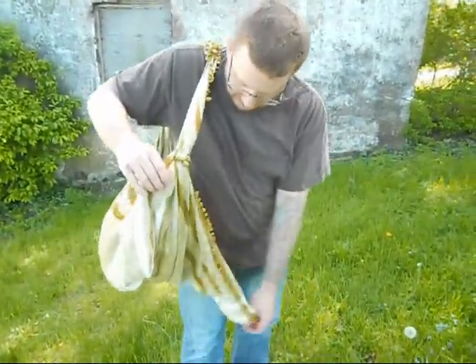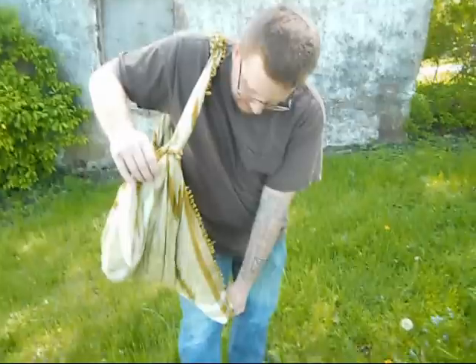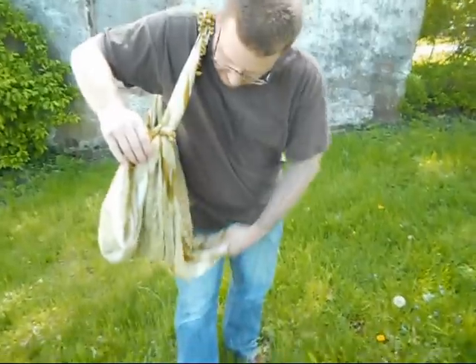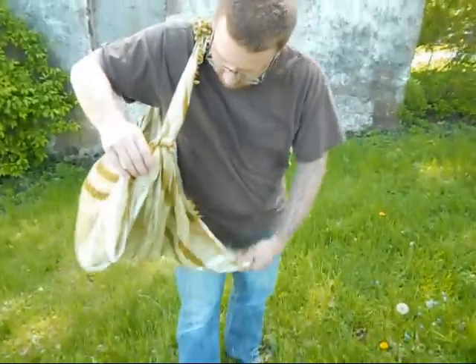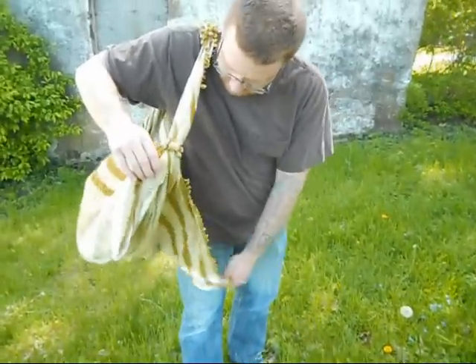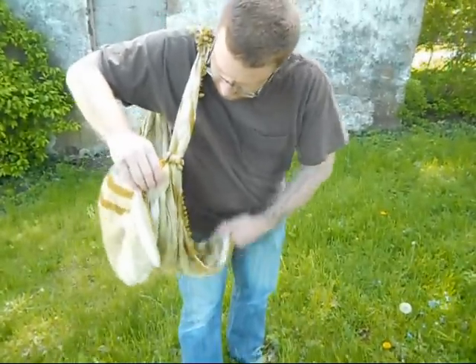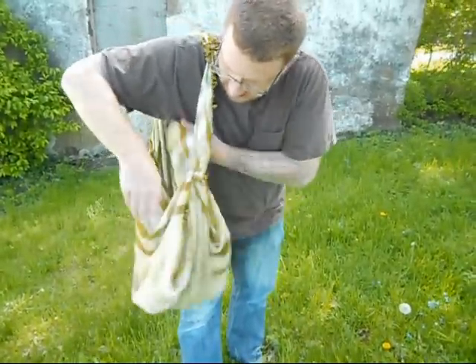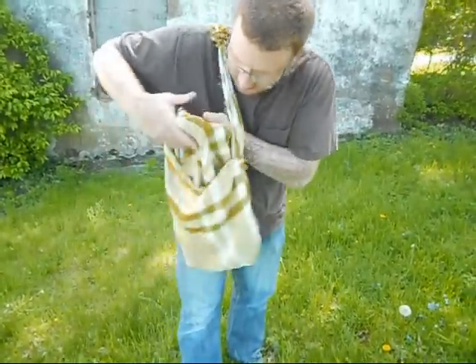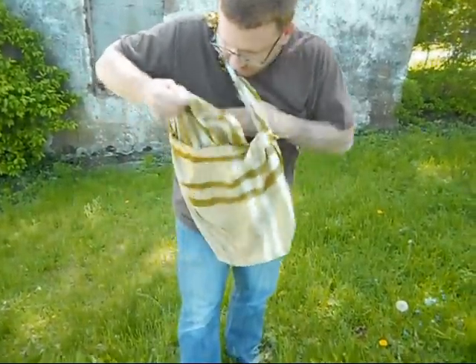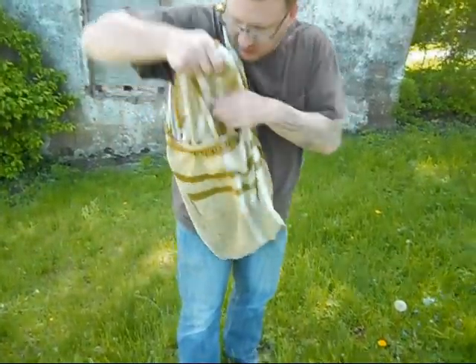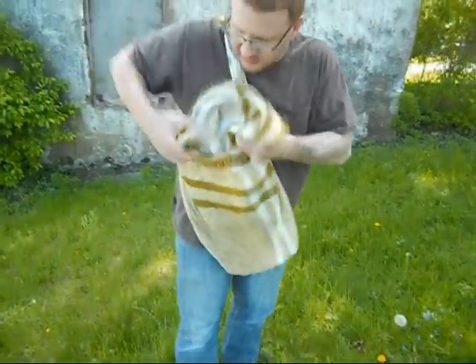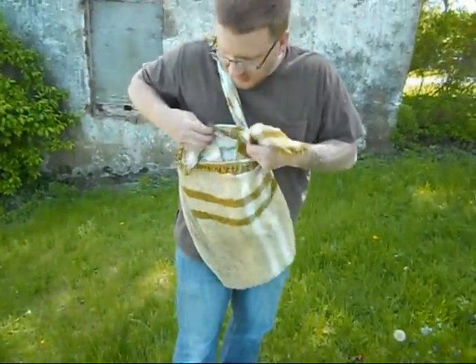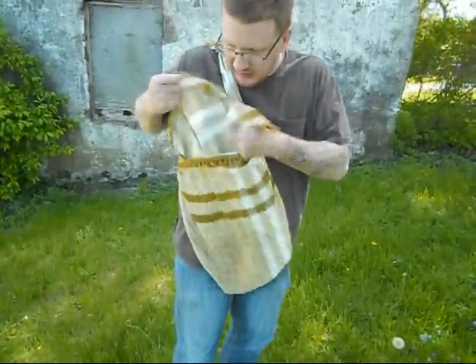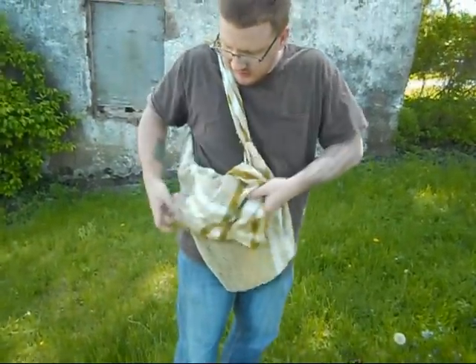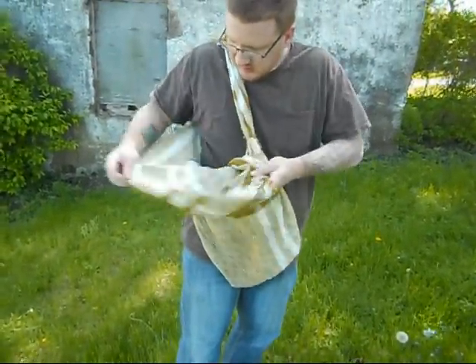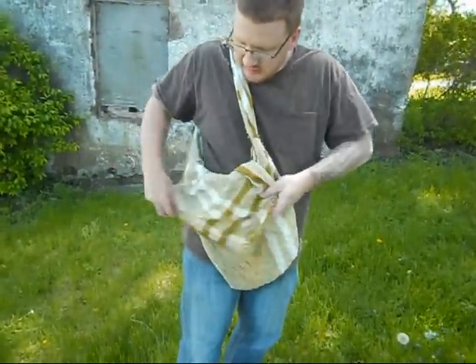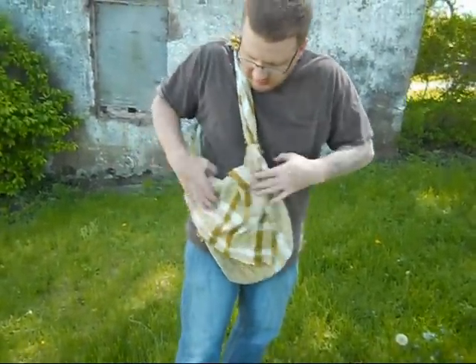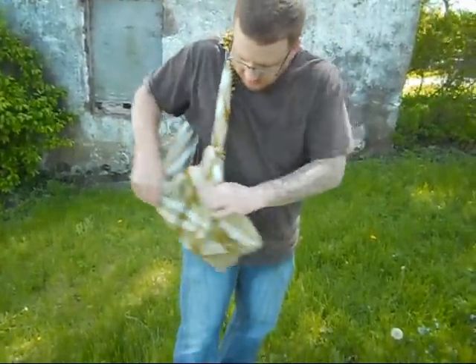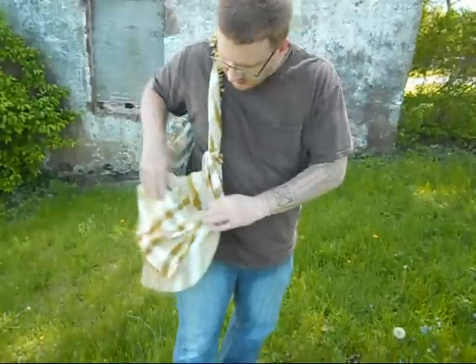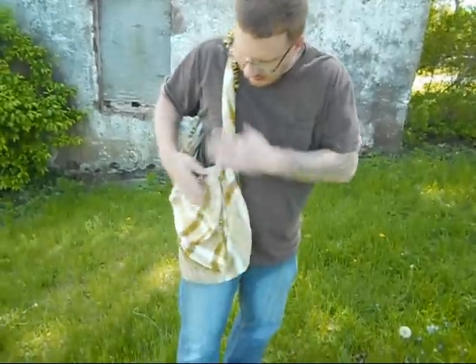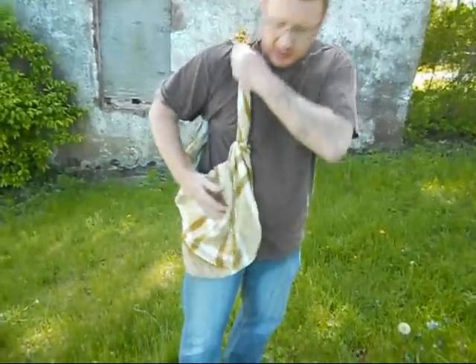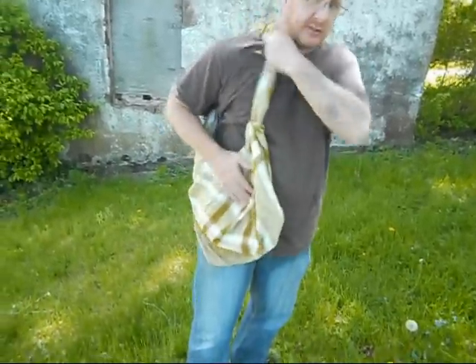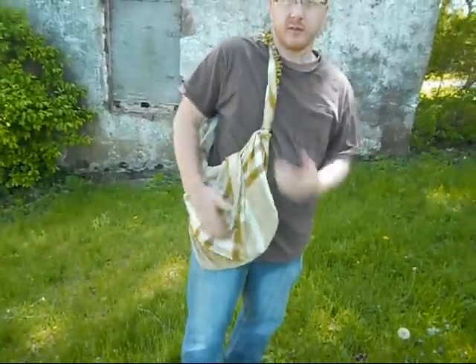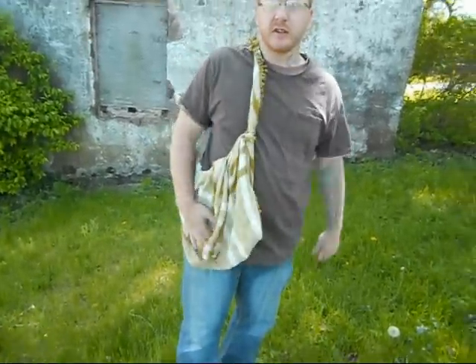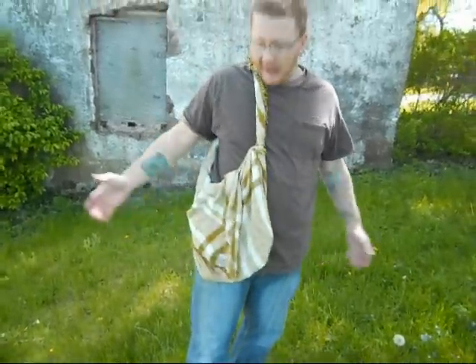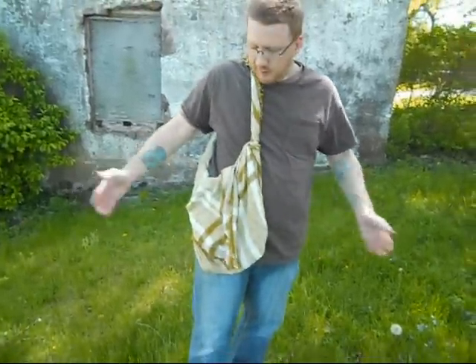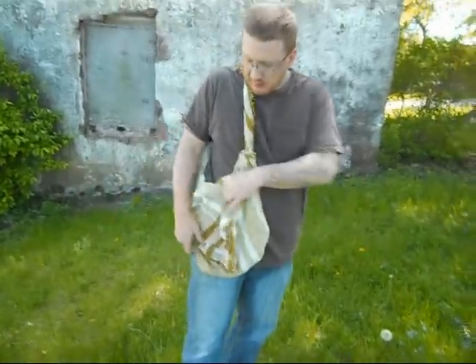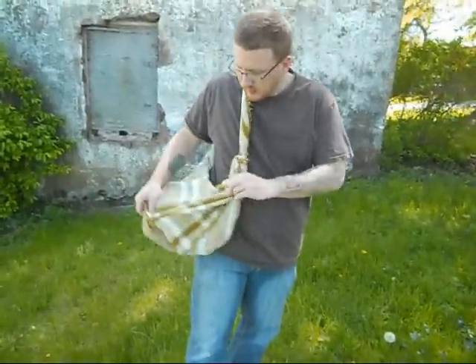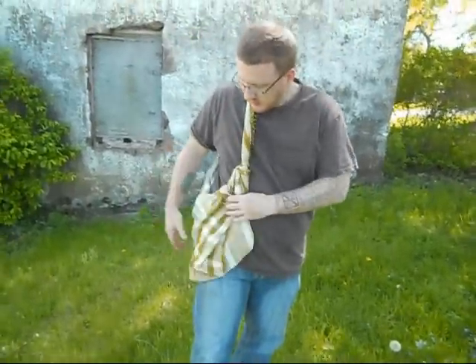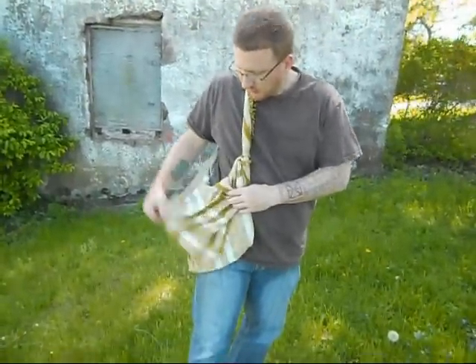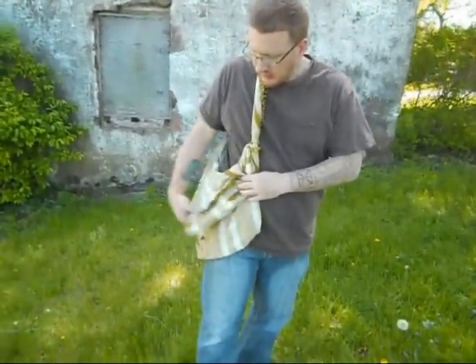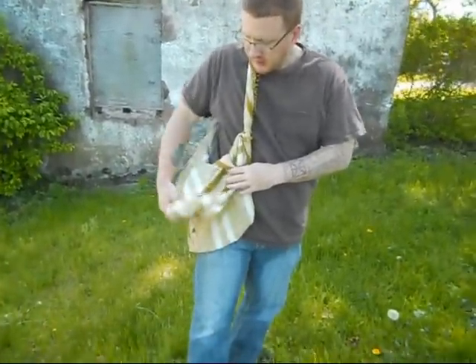Now that inside corner, we're just going to flip that over the side, and that becomes your flat — that becomes your cover for your haversack.